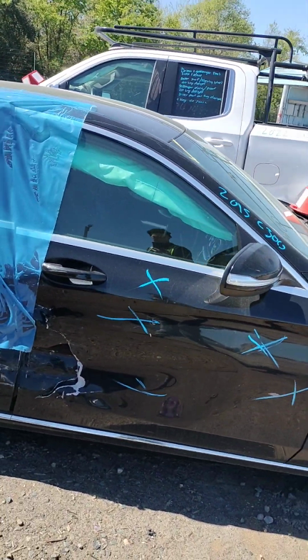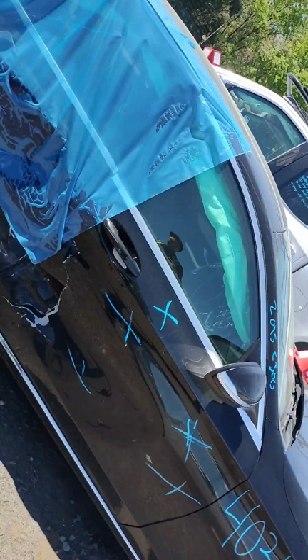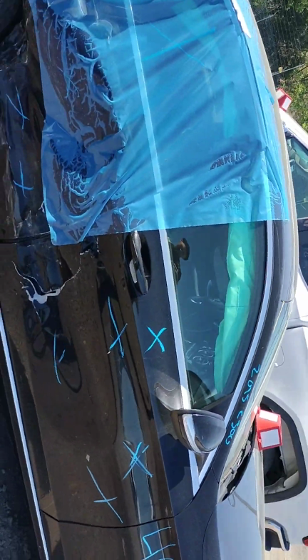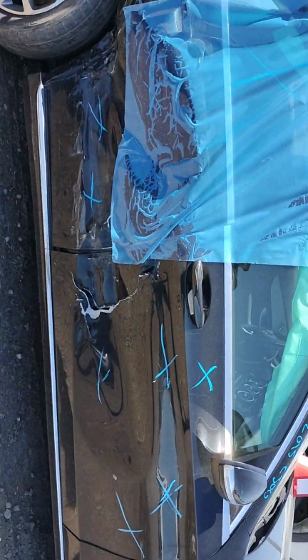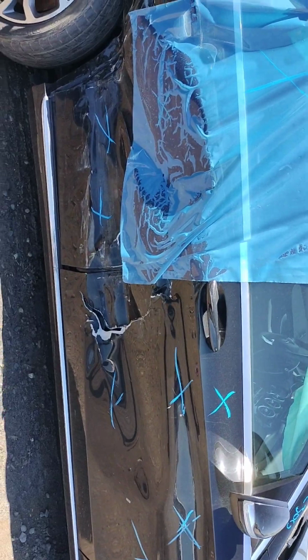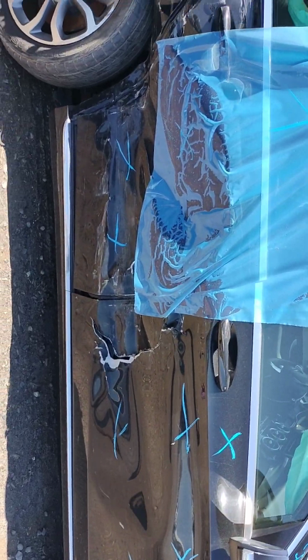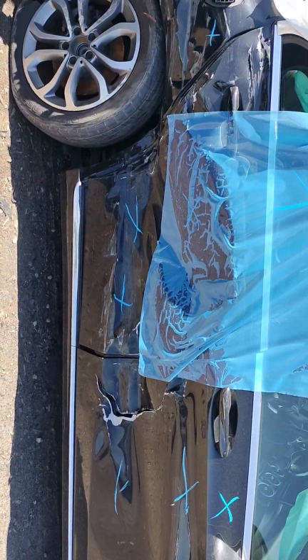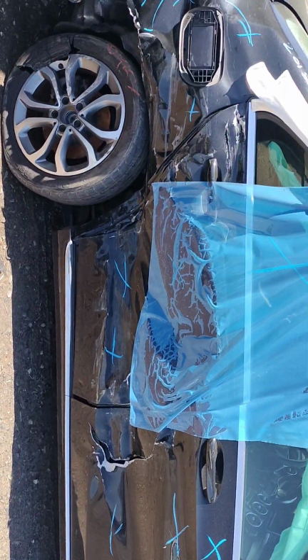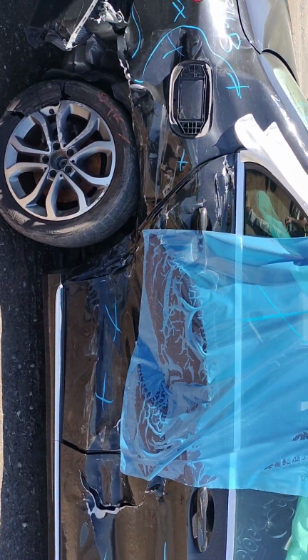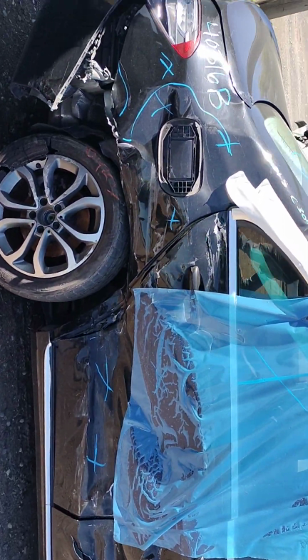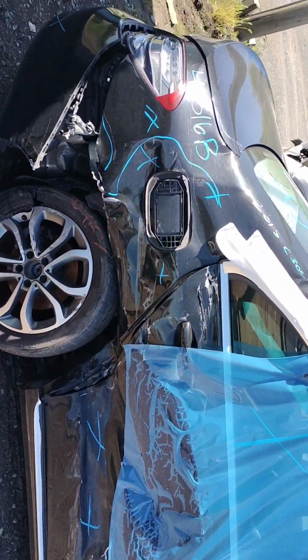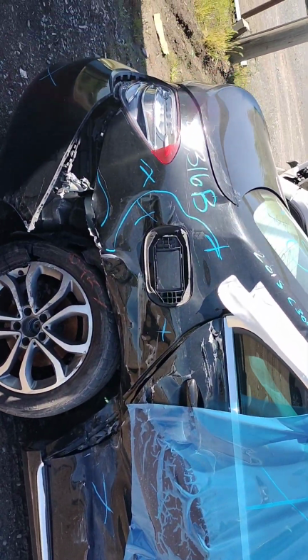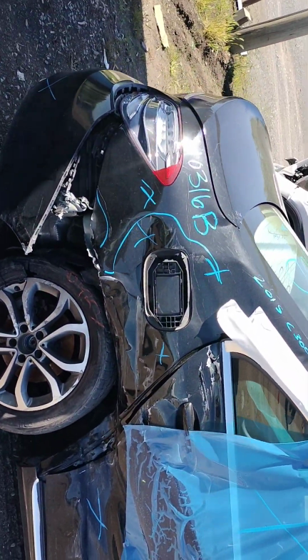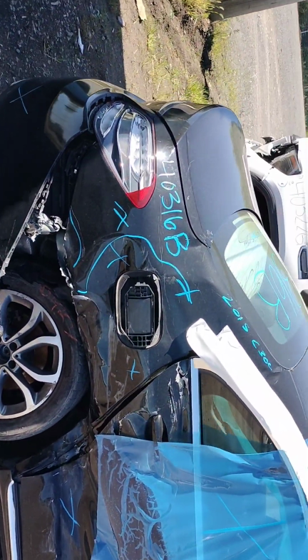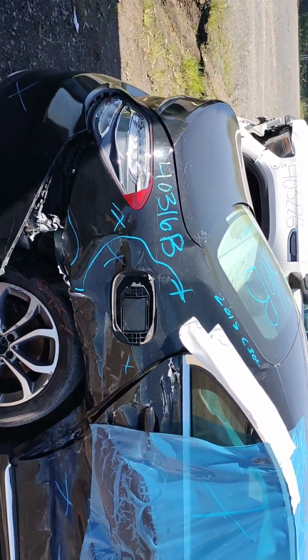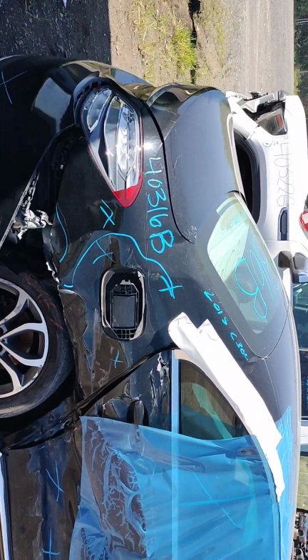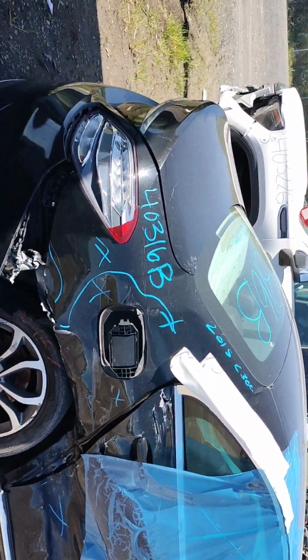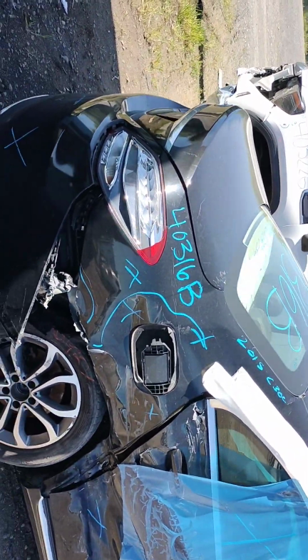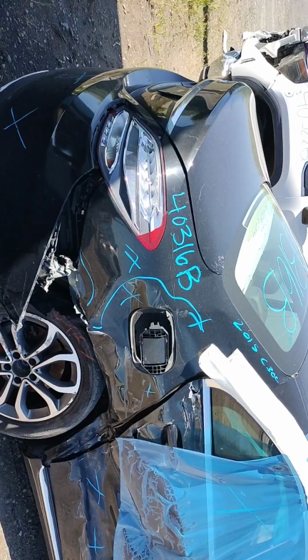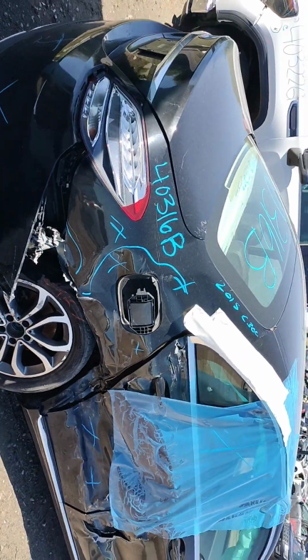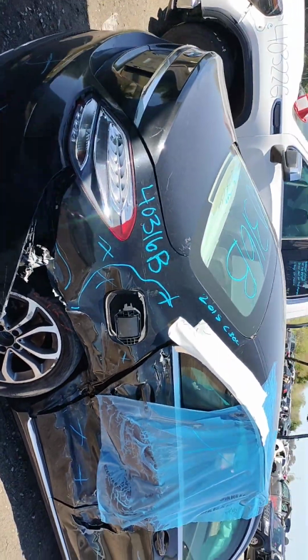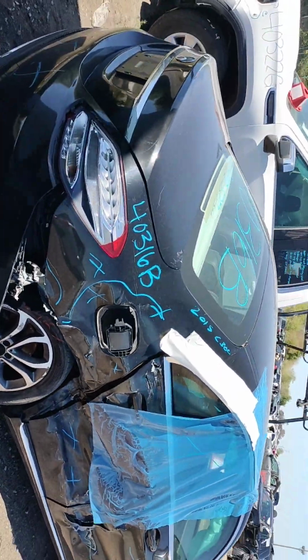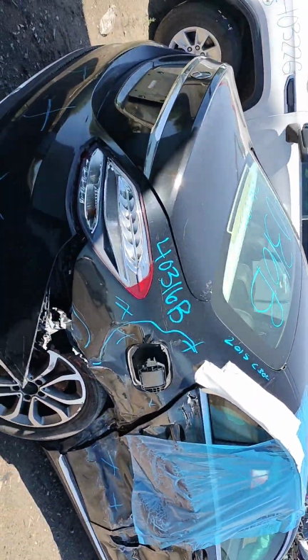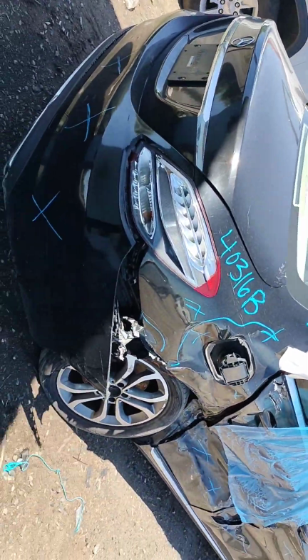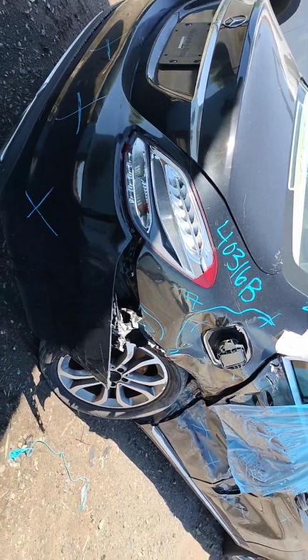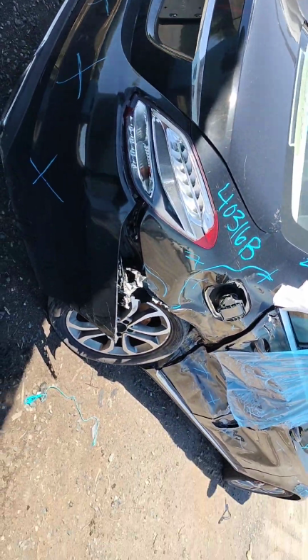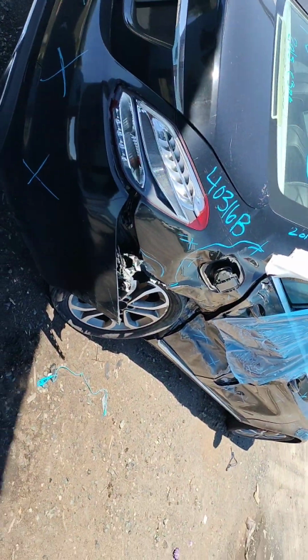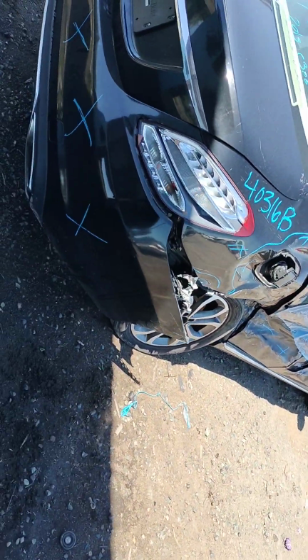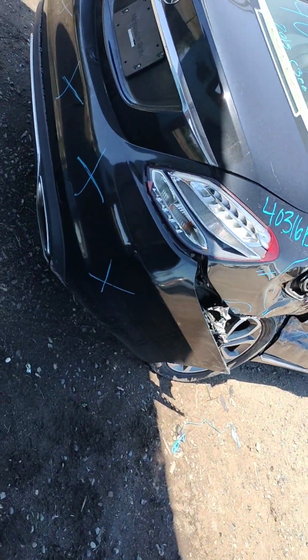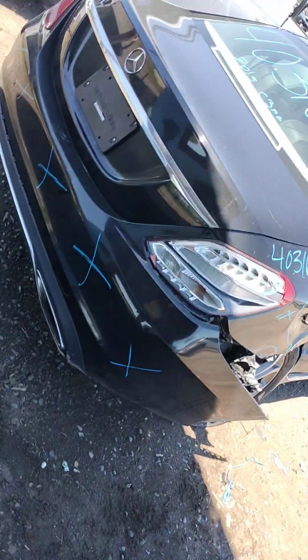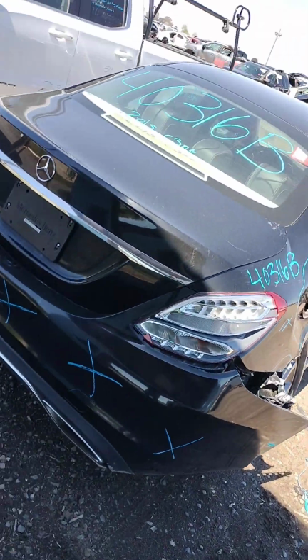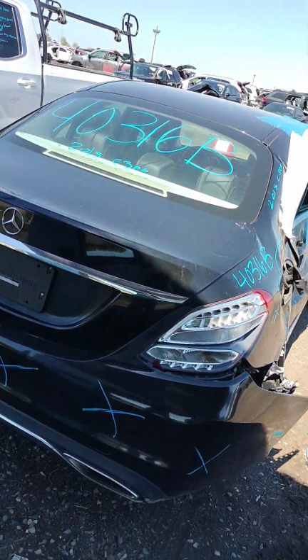You can see the passenger door is destroyed. The back door is bad. The quarter panel is no good. The bumper is no good.